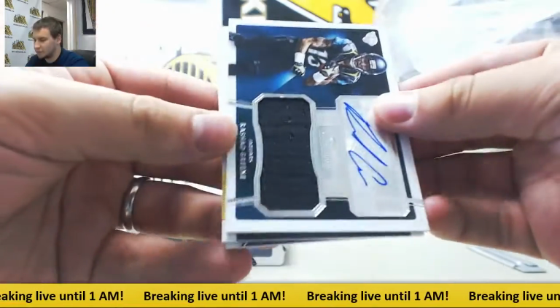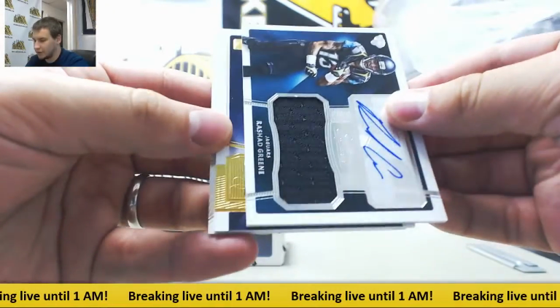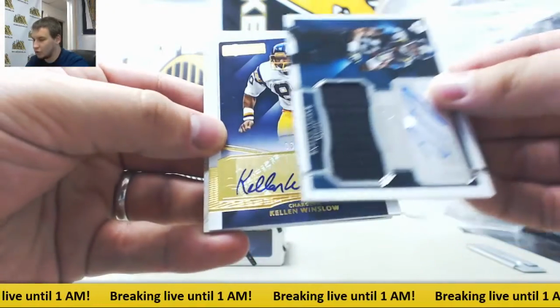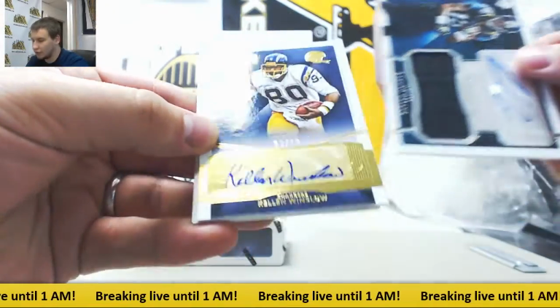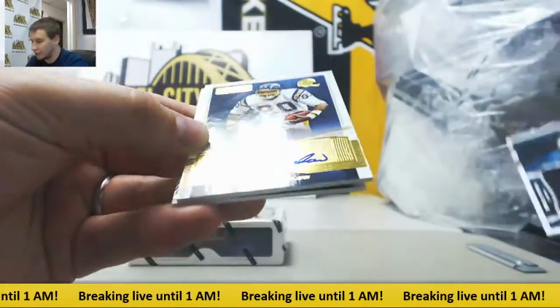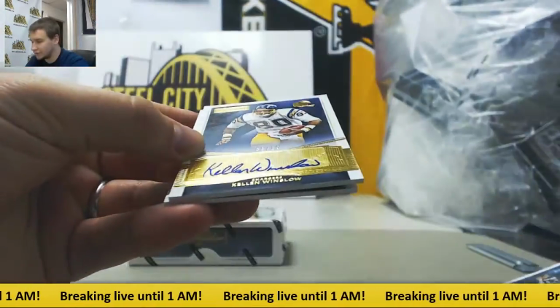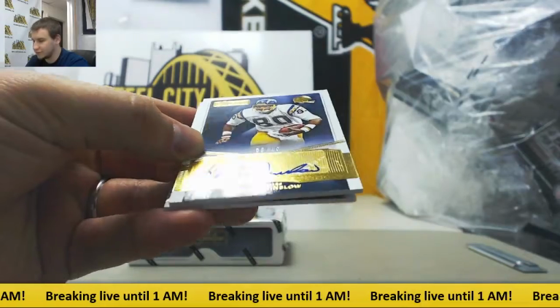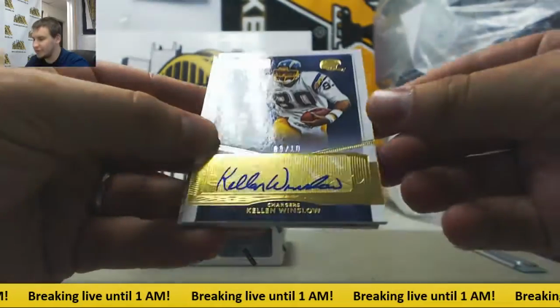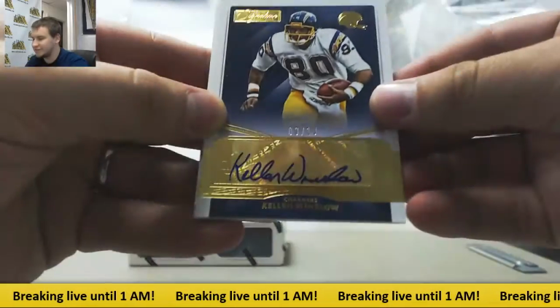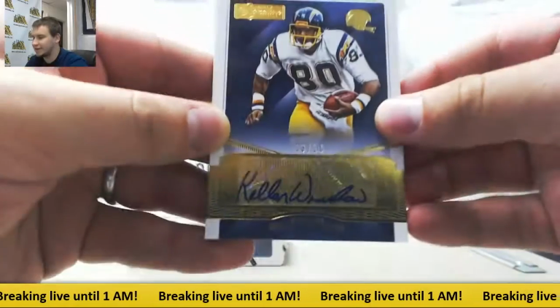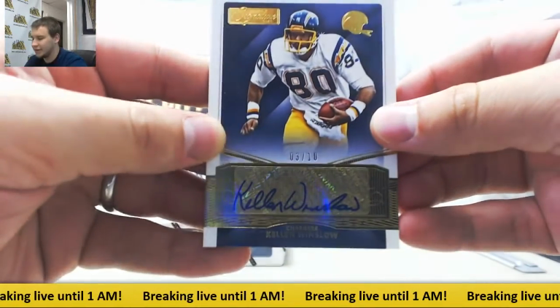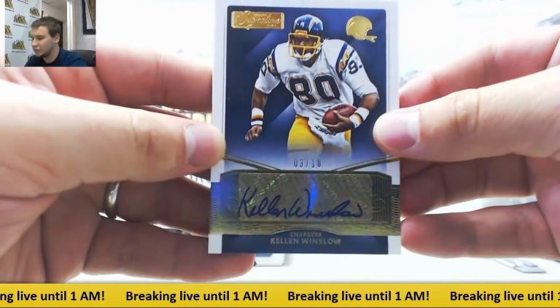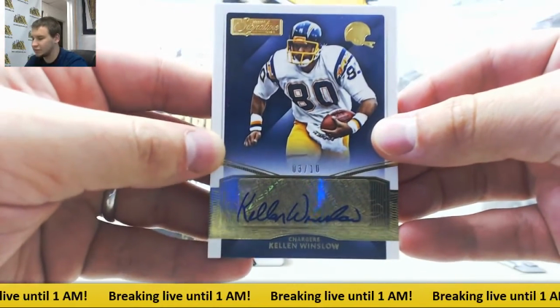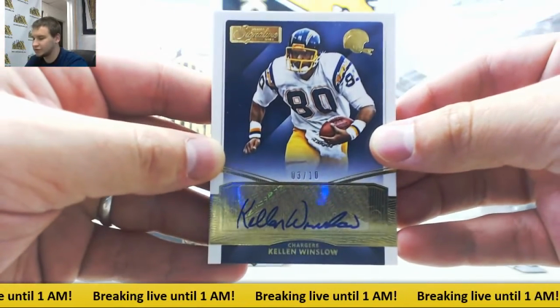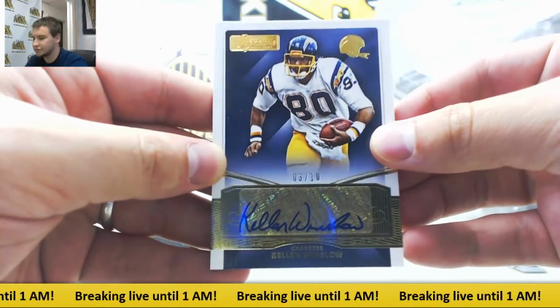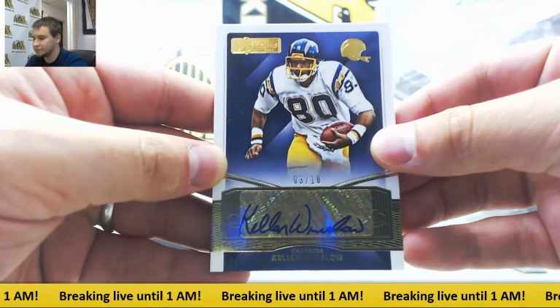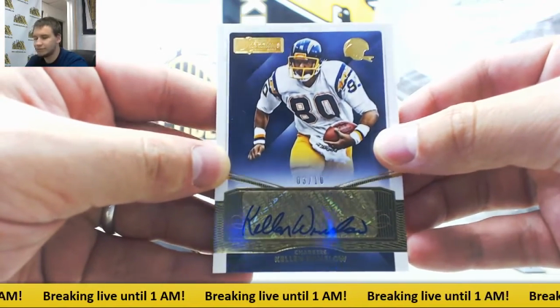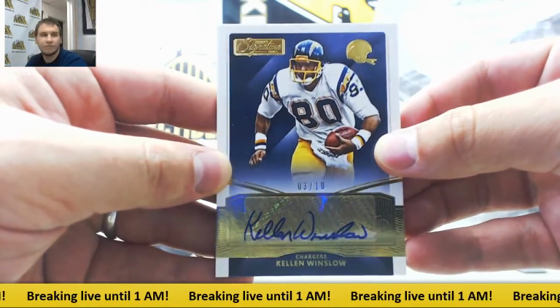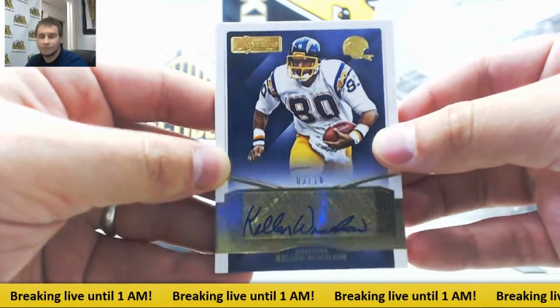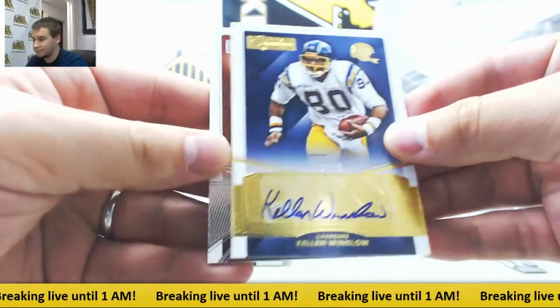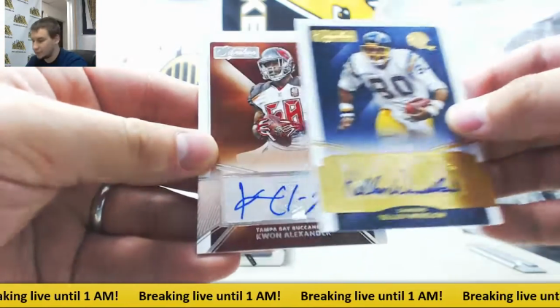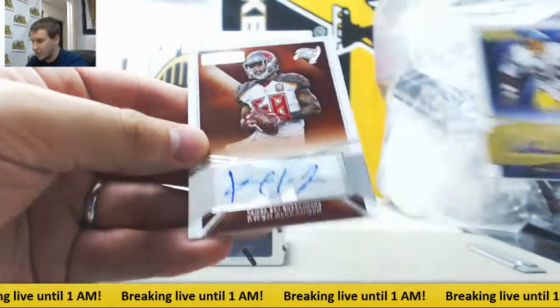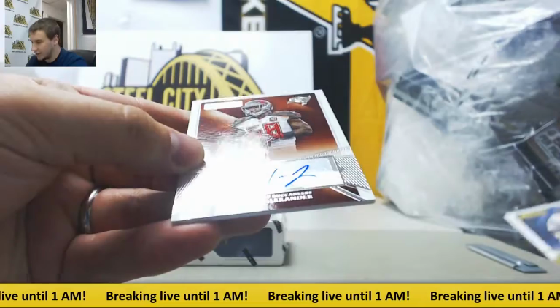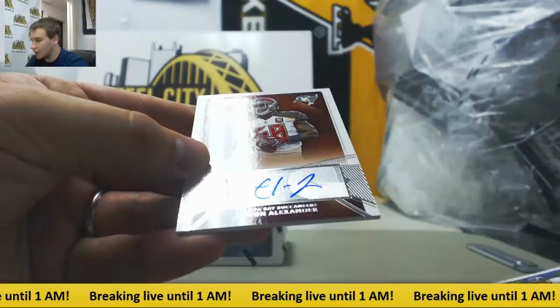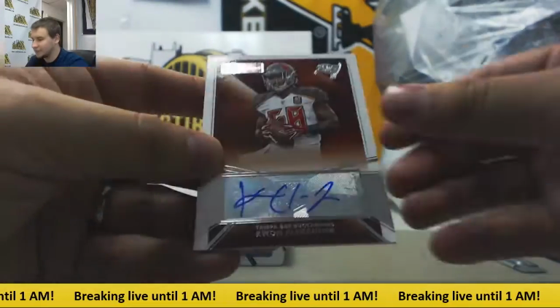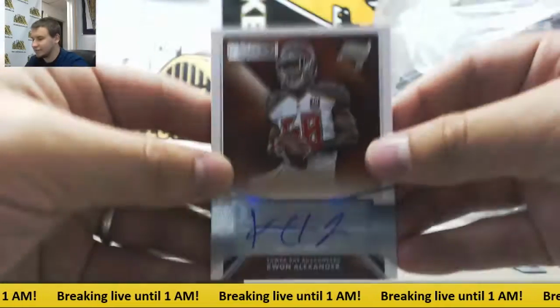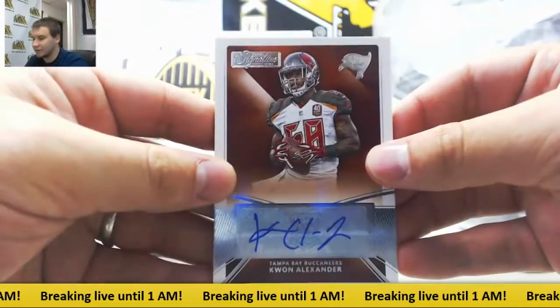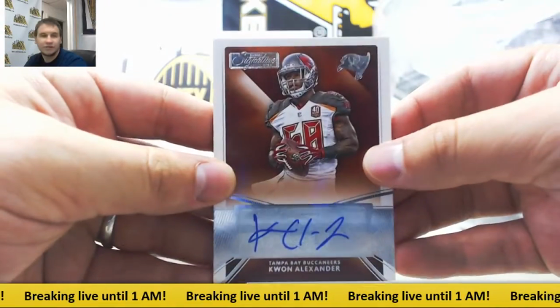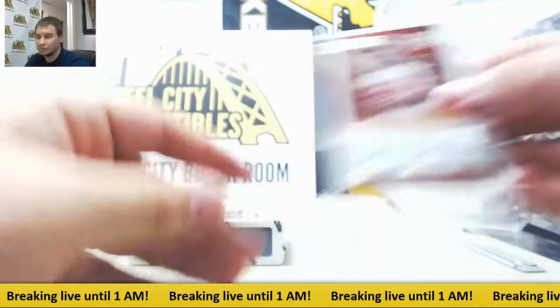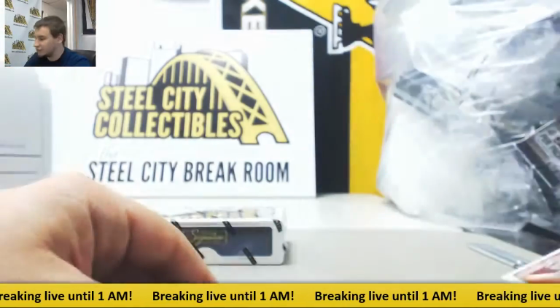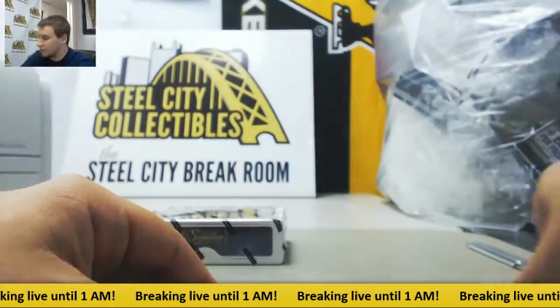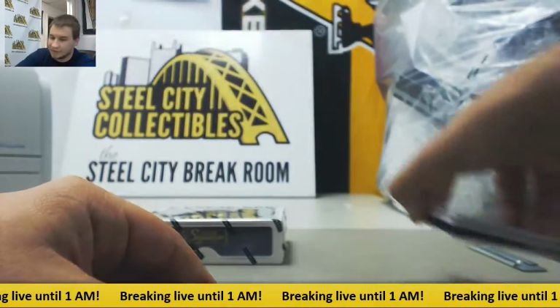Got a gold auto here — nice one, 3 of 10. Kellen Winslow for the Chargers. And Quan Alexander for the Buccaneers. Pretty solid box there.